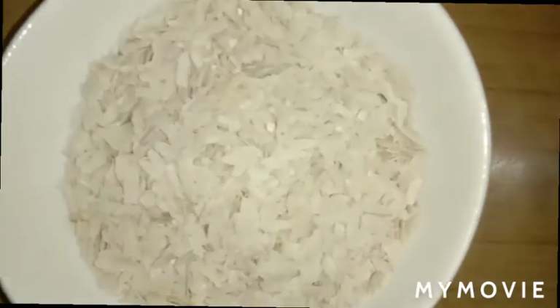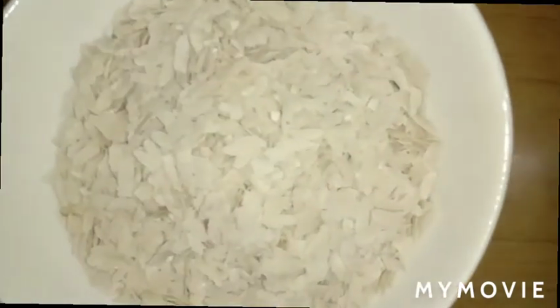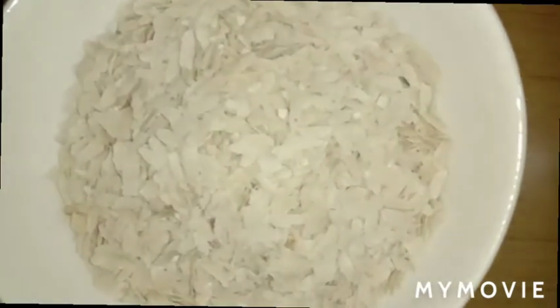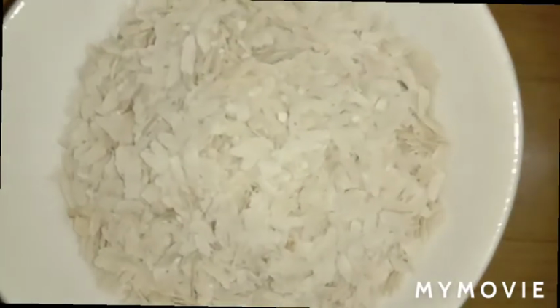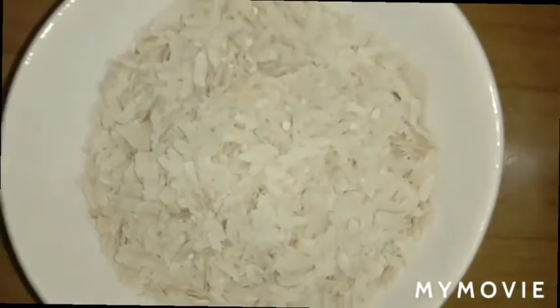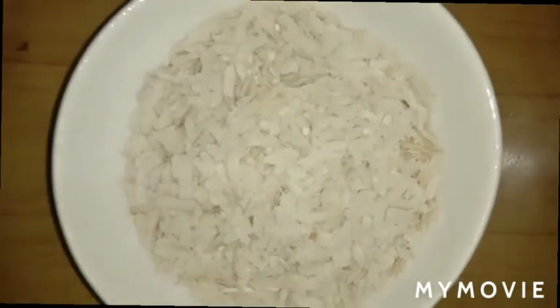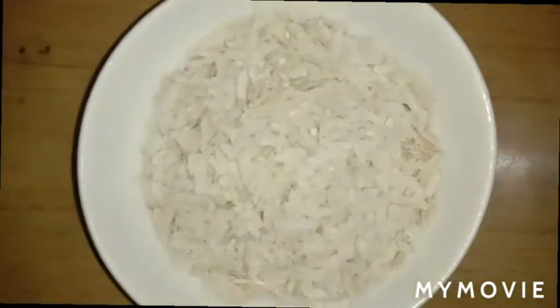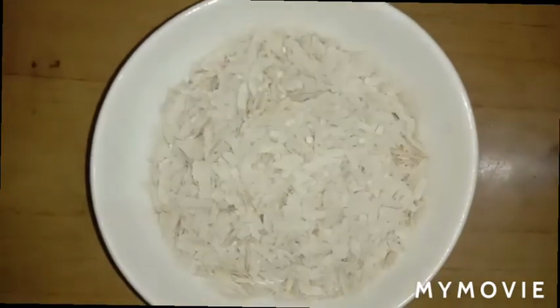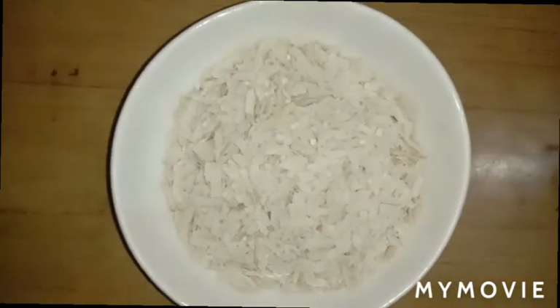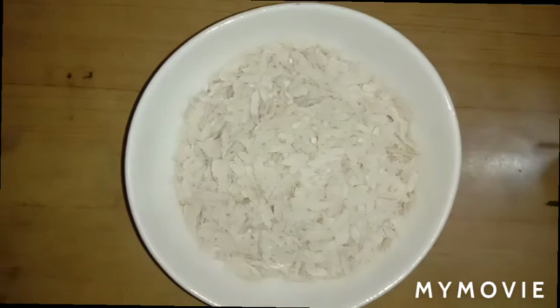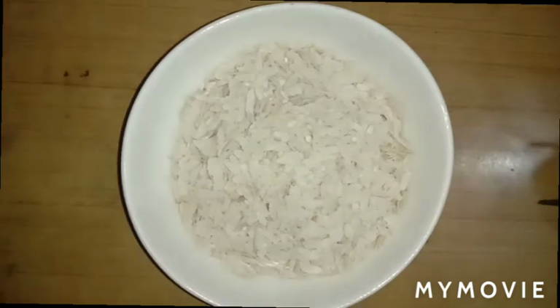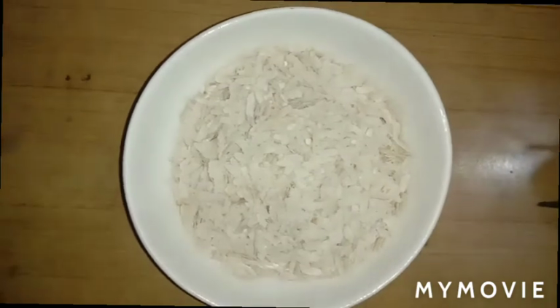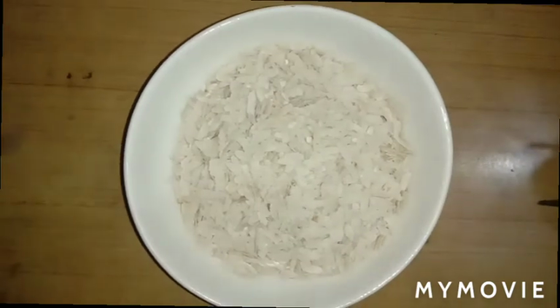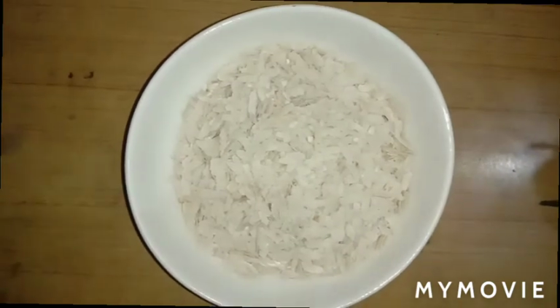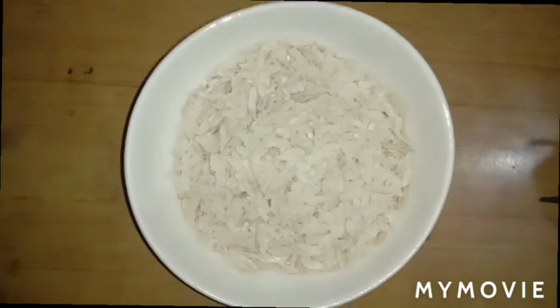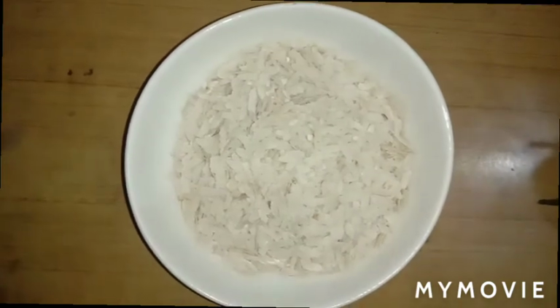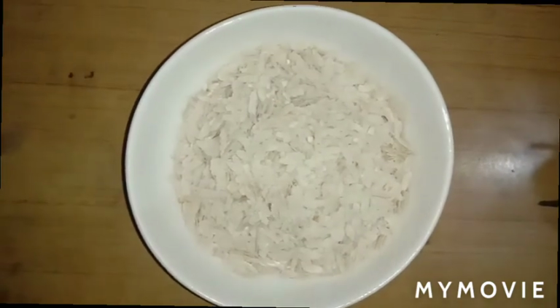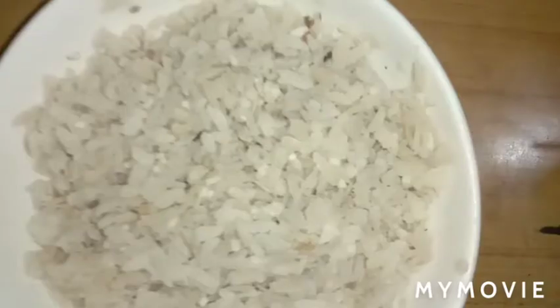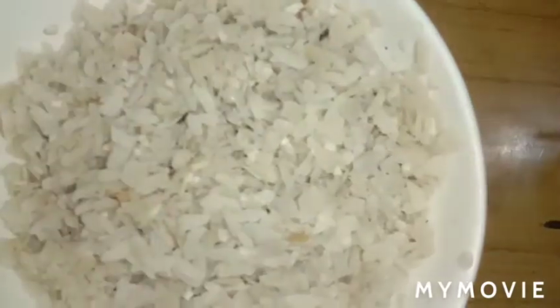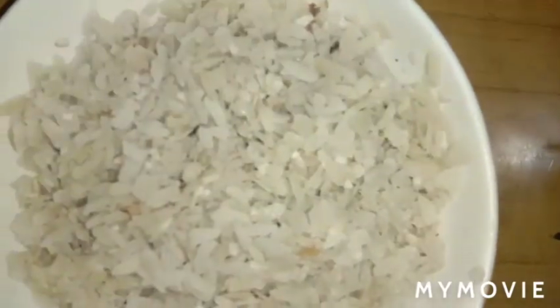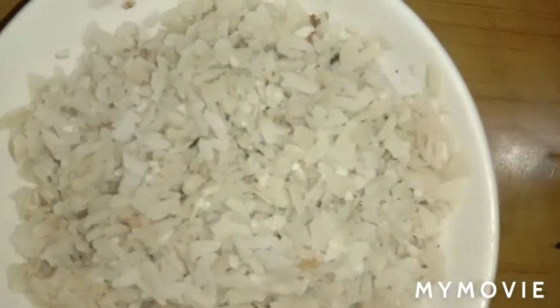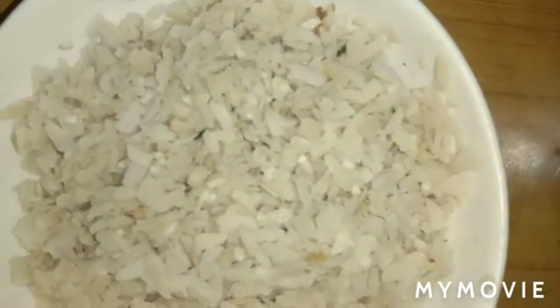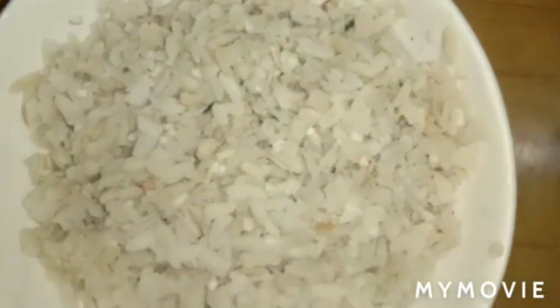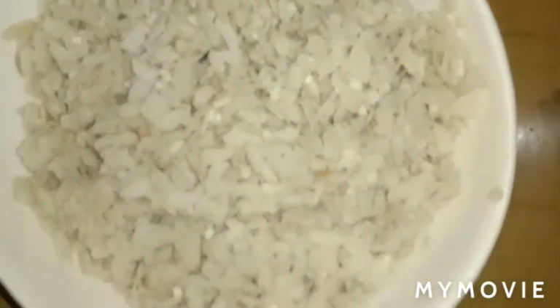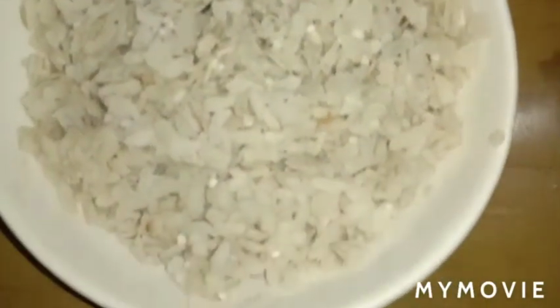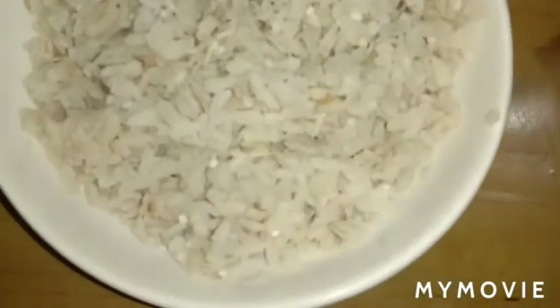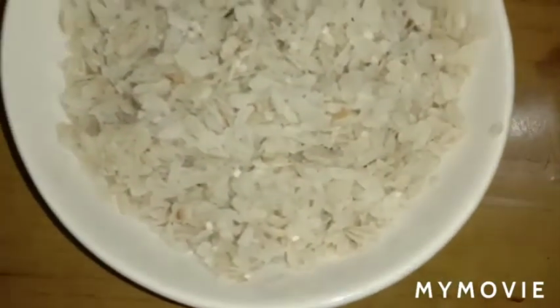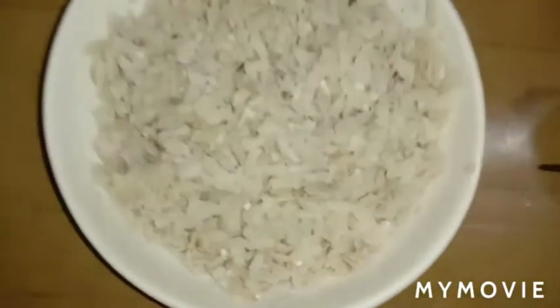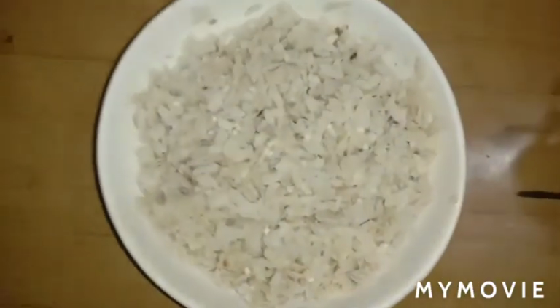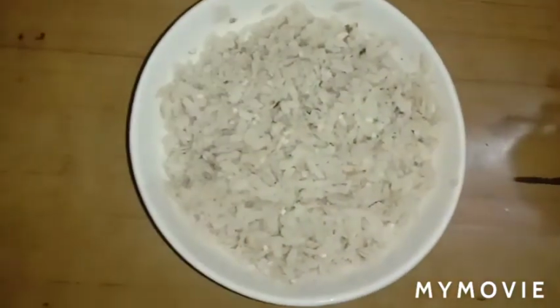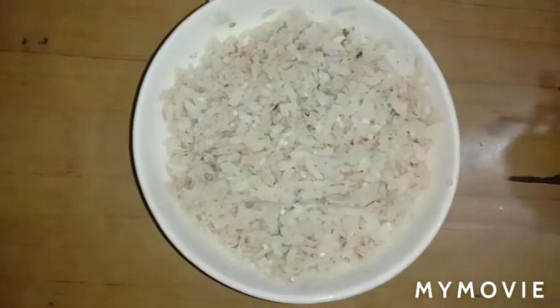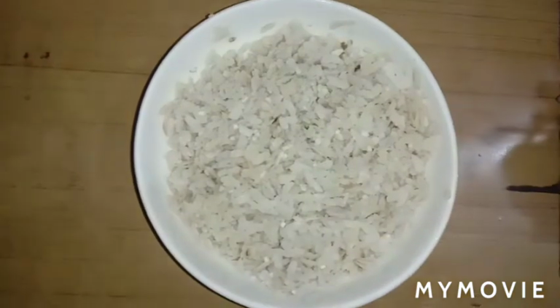Wash the poha and soak it for about 5 minutes so that it becomes soft.